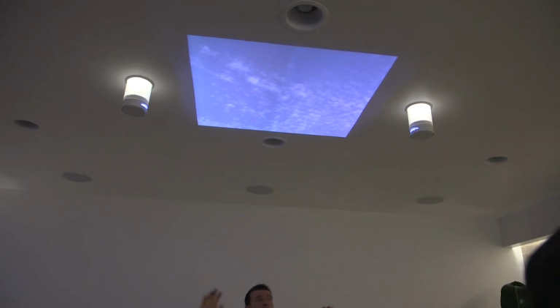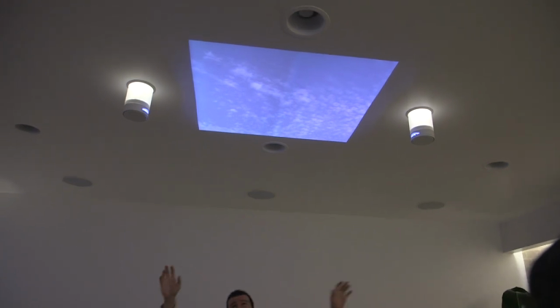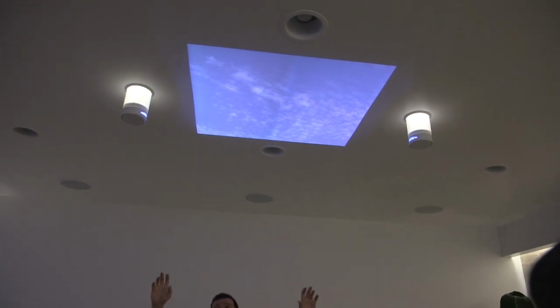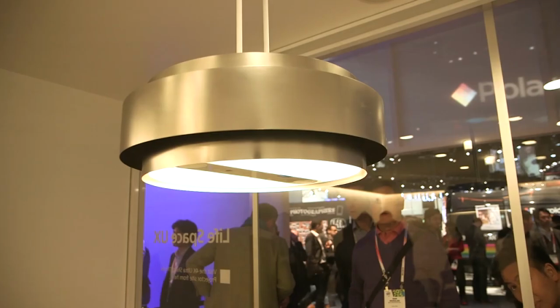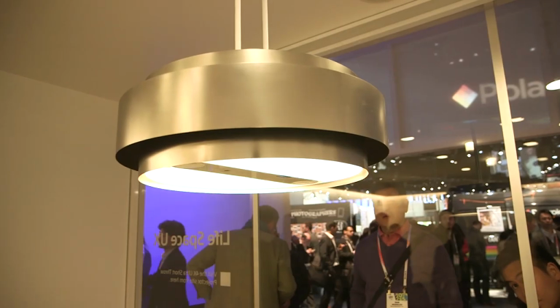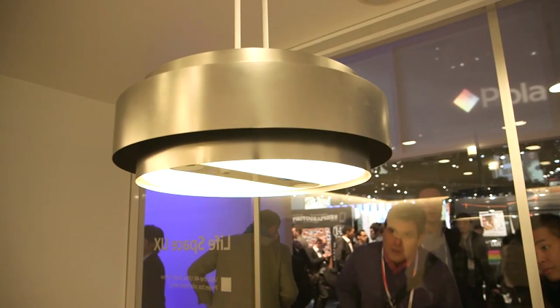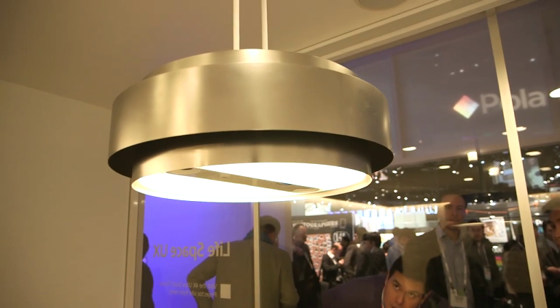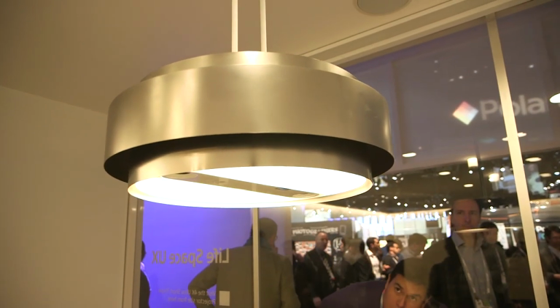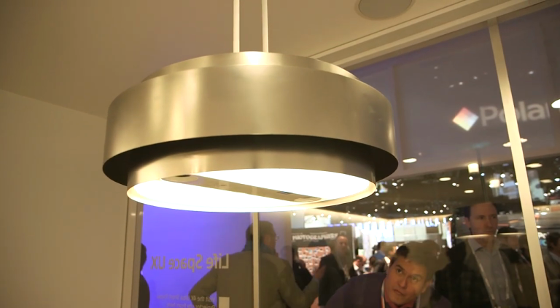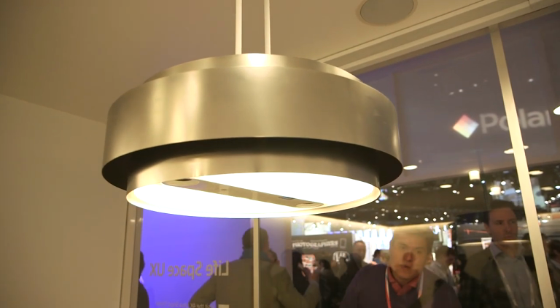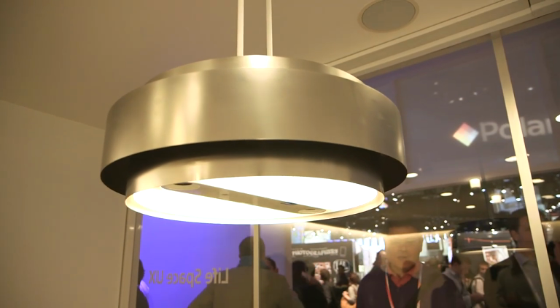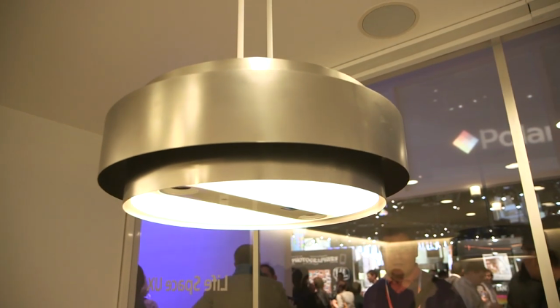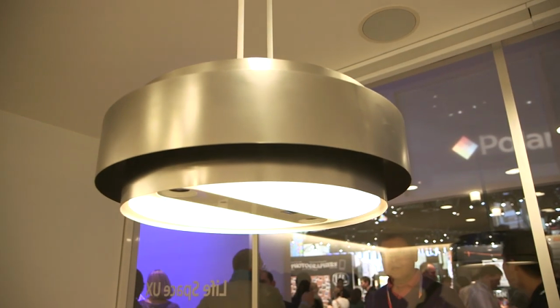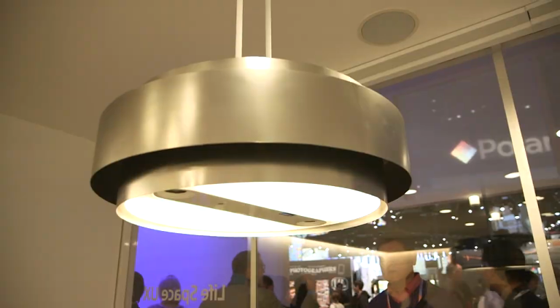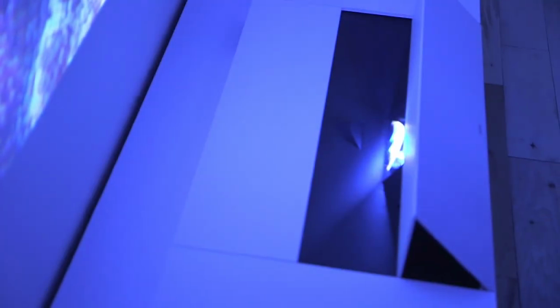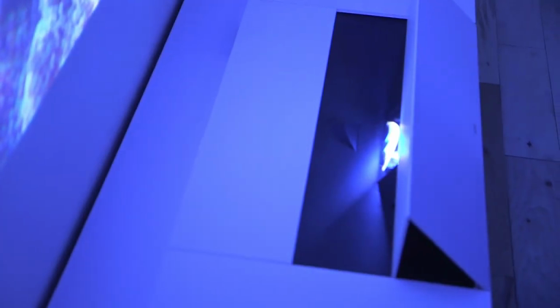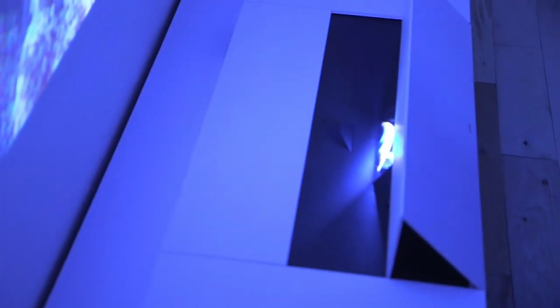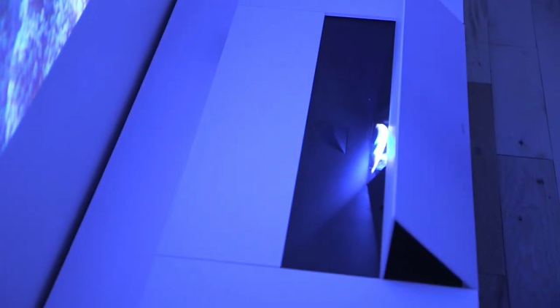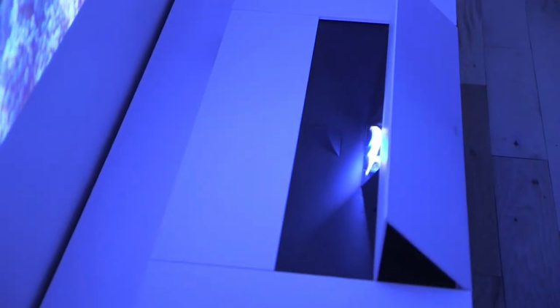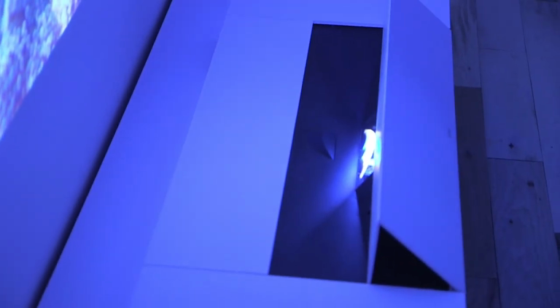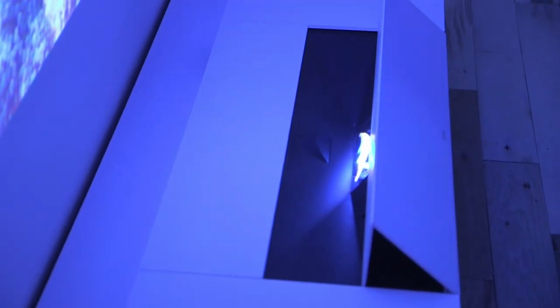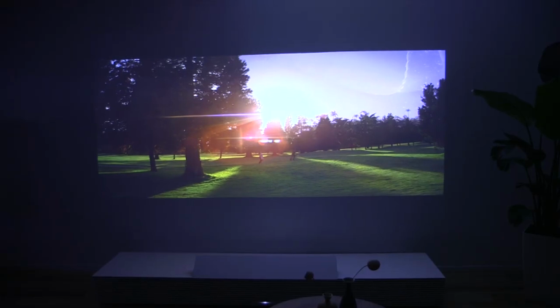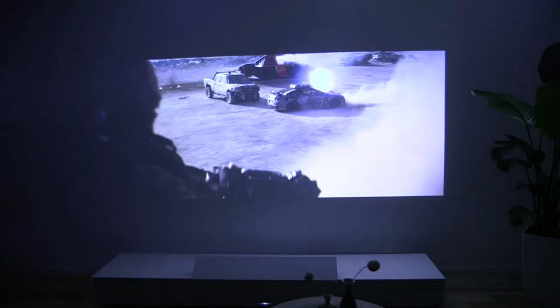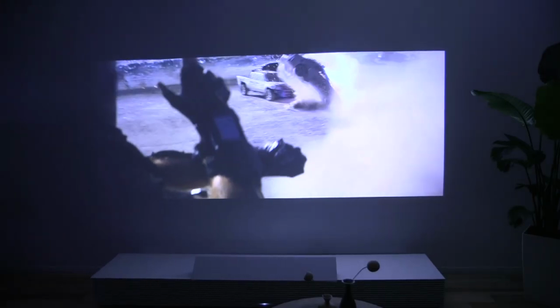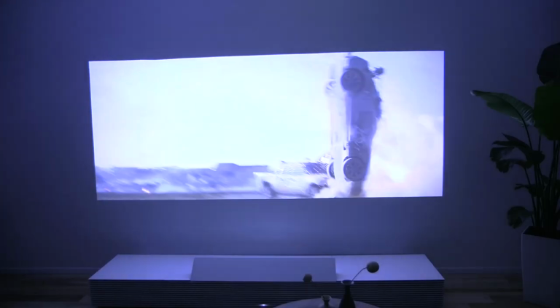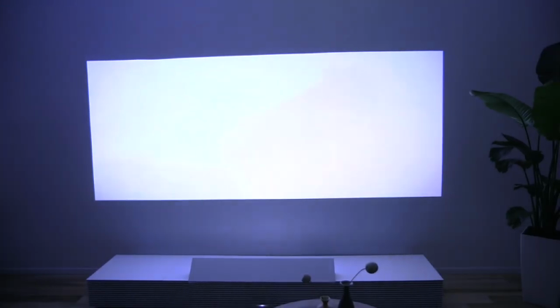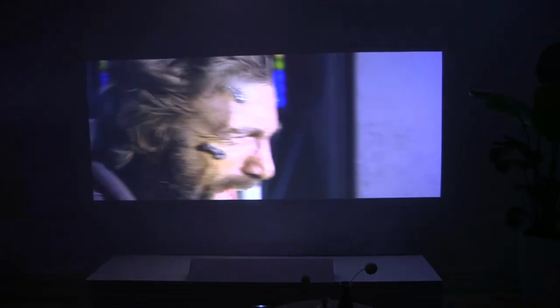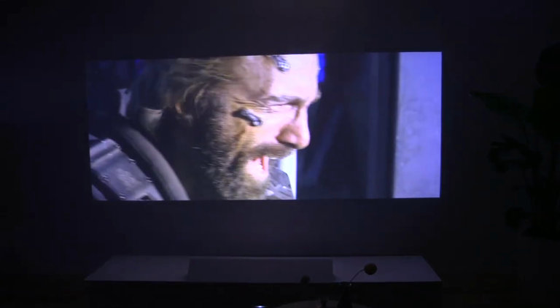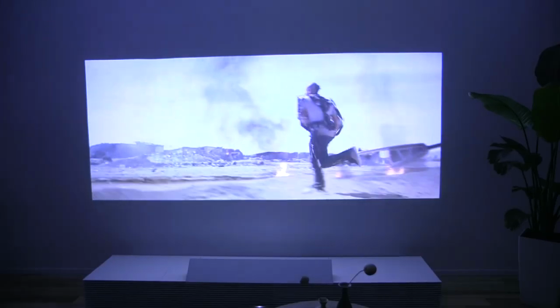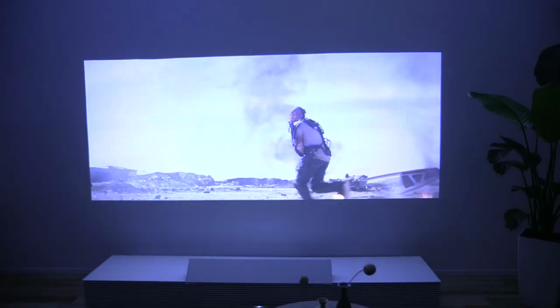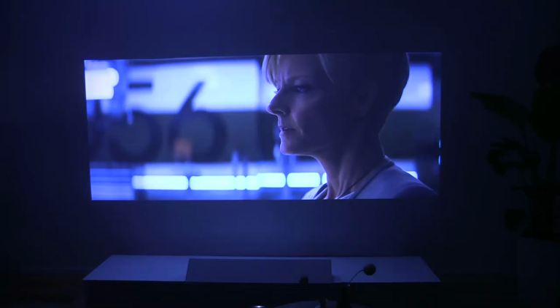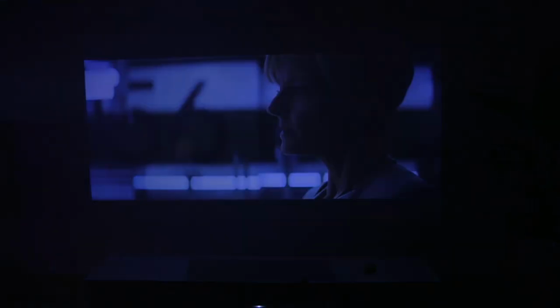A lot of this technology has been around for a little while, but what's different is that Sony's brought them all together in one place. In the case of the 4K ultra short-throw projector, which can show an image up to 147 inches on the wall, that'll be out by the summer.